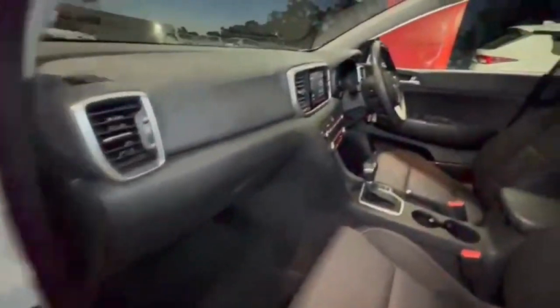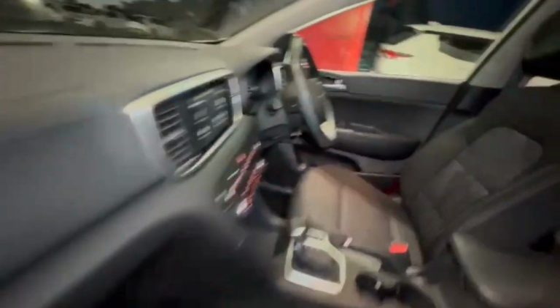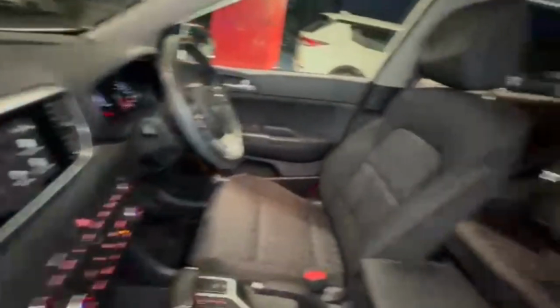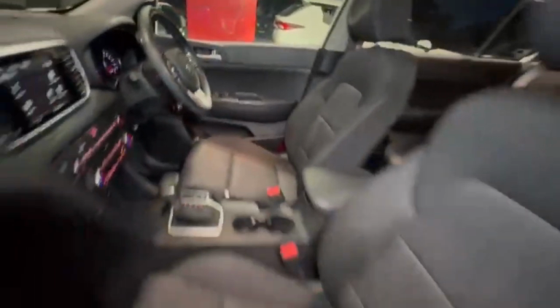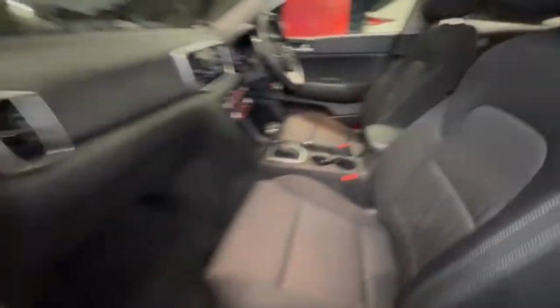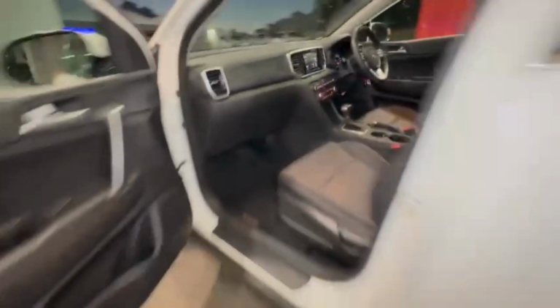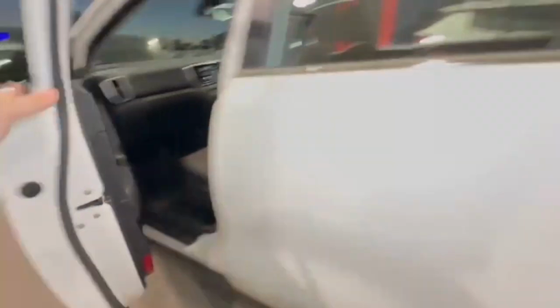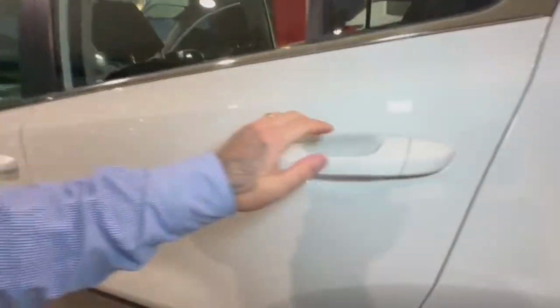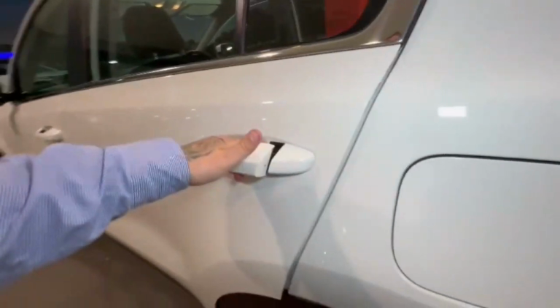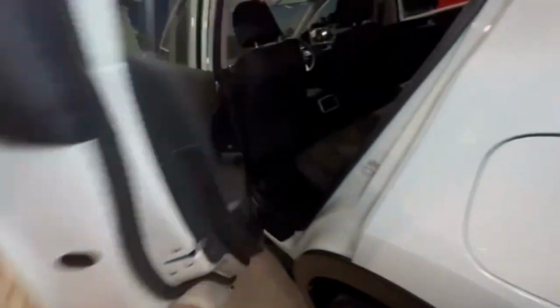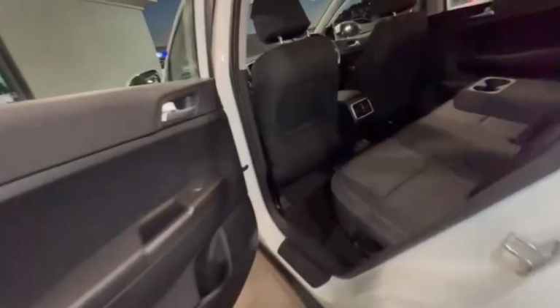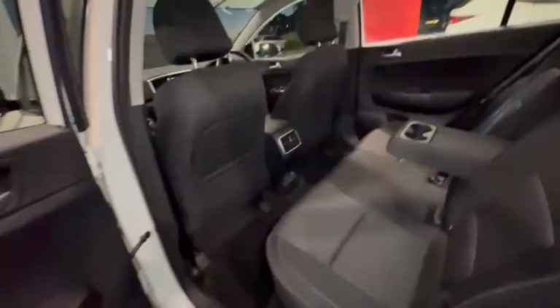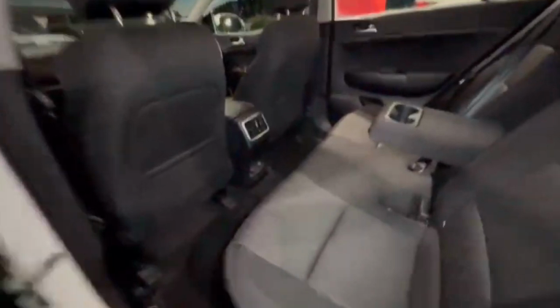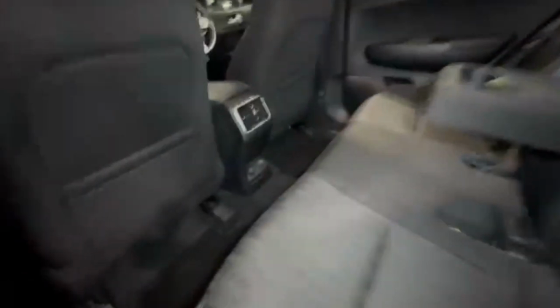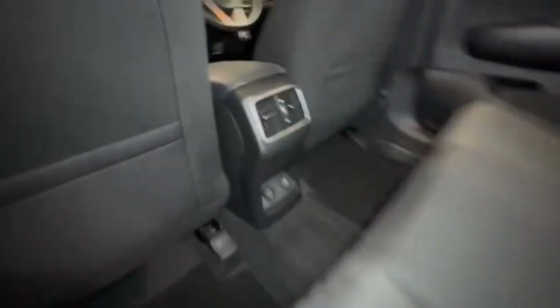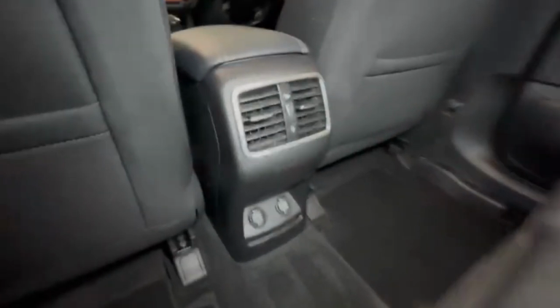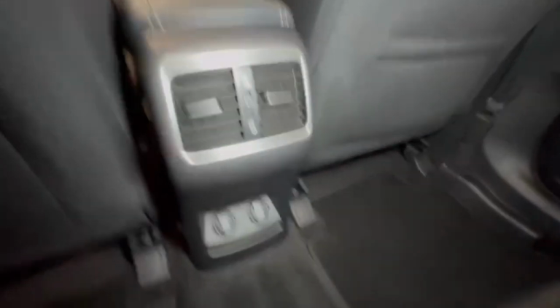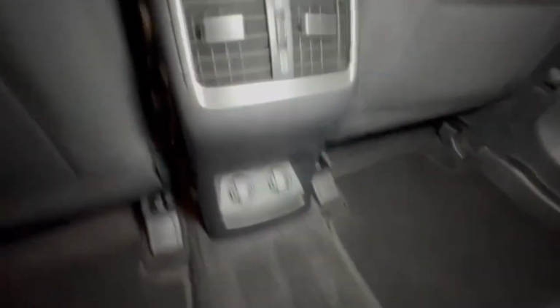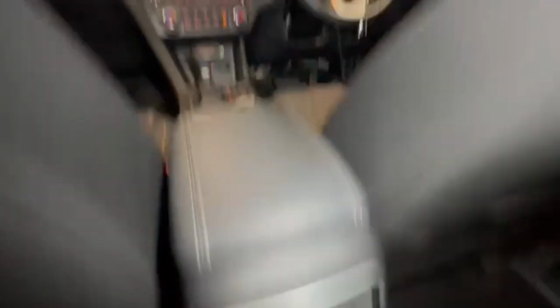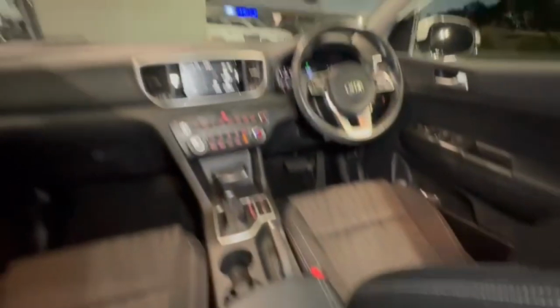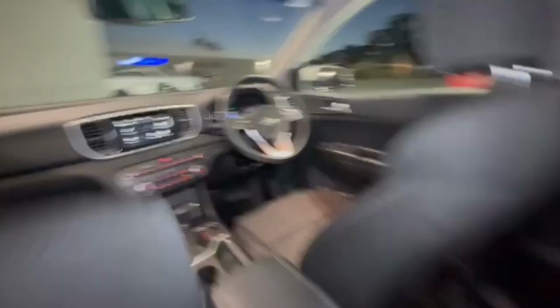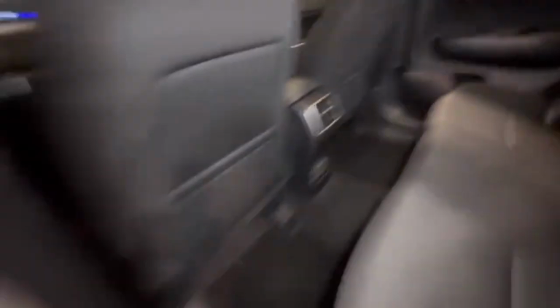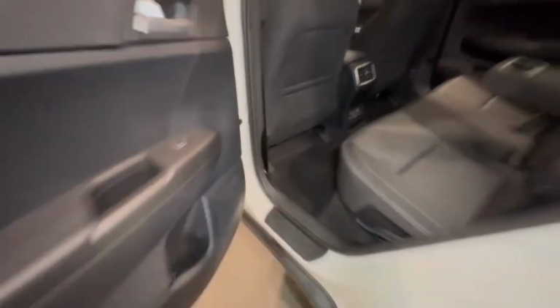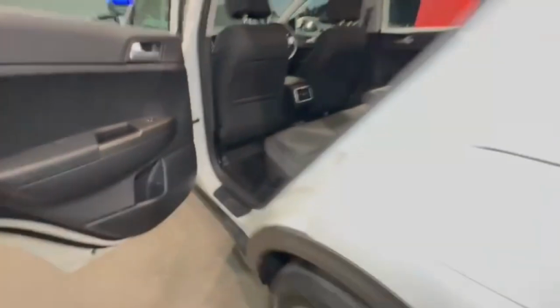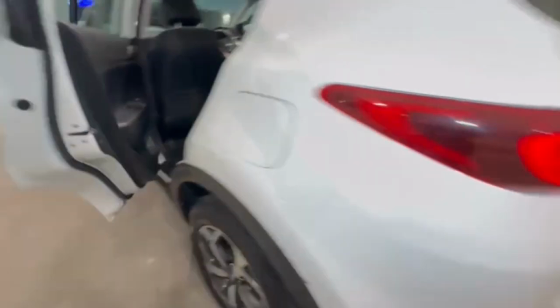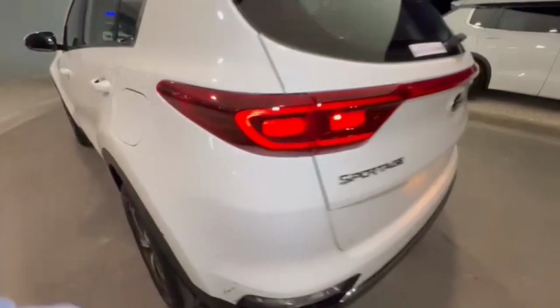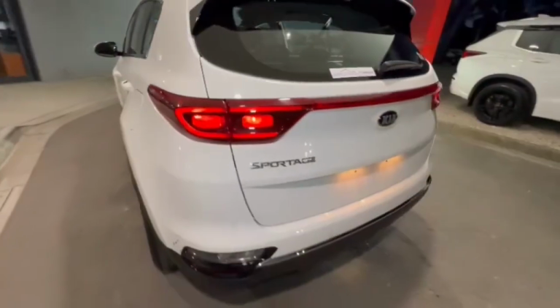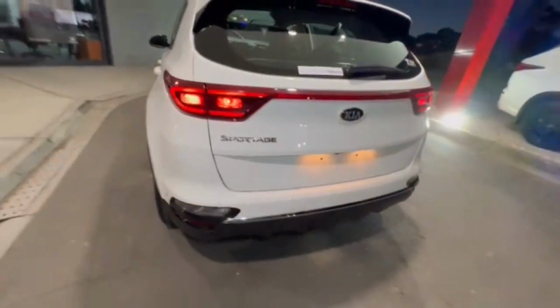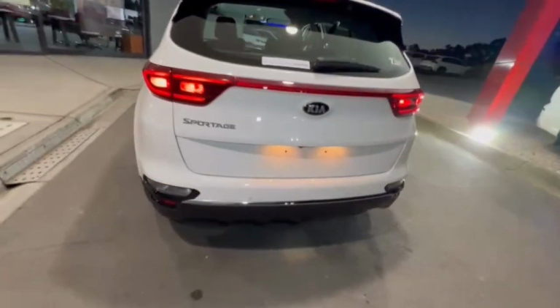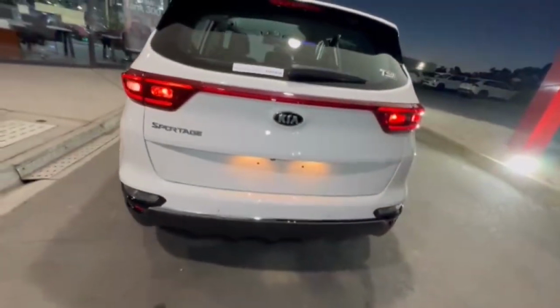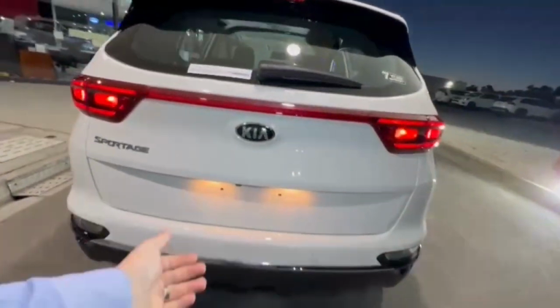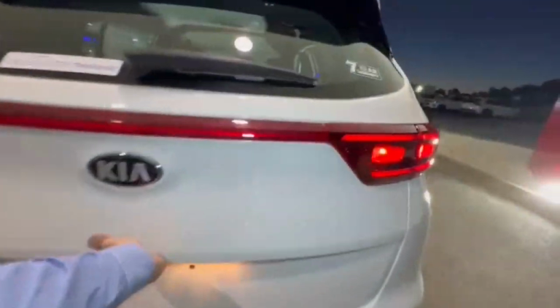The interior is in very tidy condition. Jumping on into the rear, really nice and spacious in the back here — you've got ventilation and charge points. Coming around to the rear, you do have your rear camera and rear sensors.